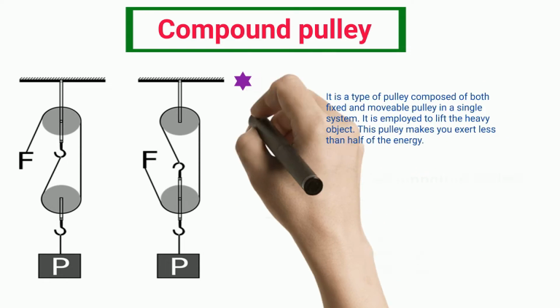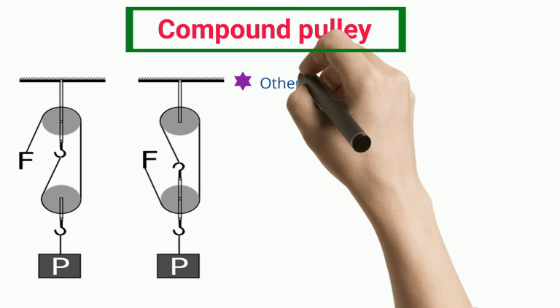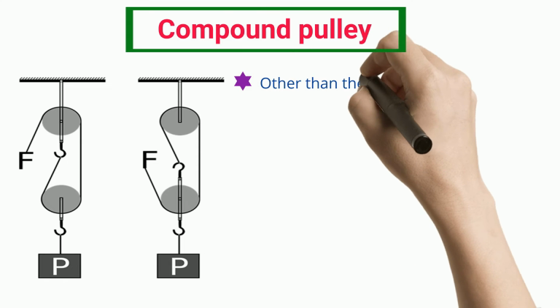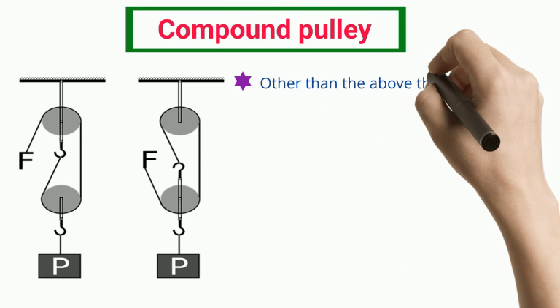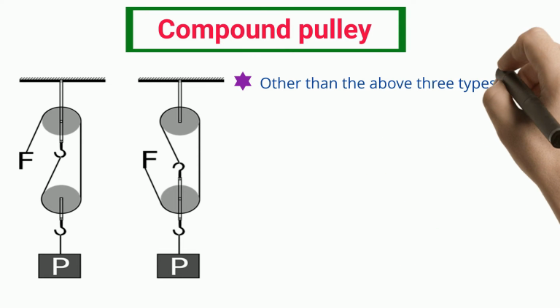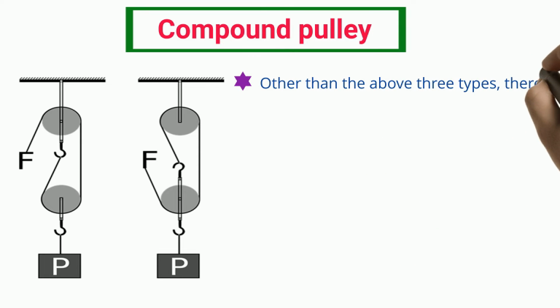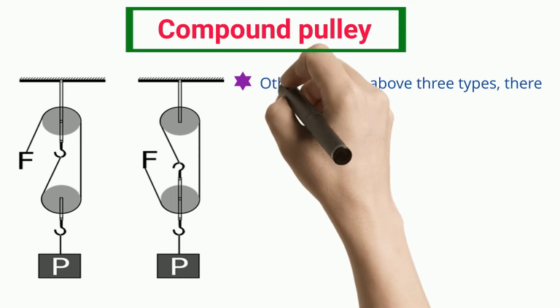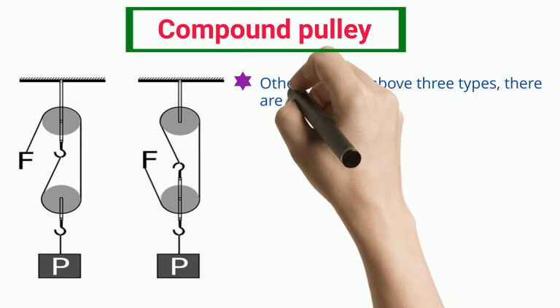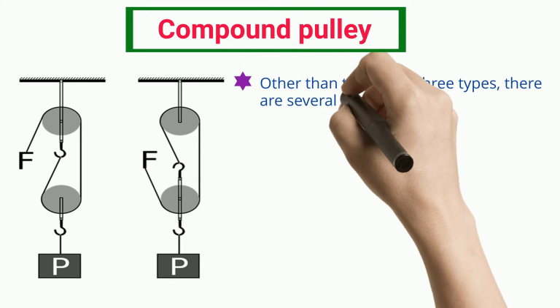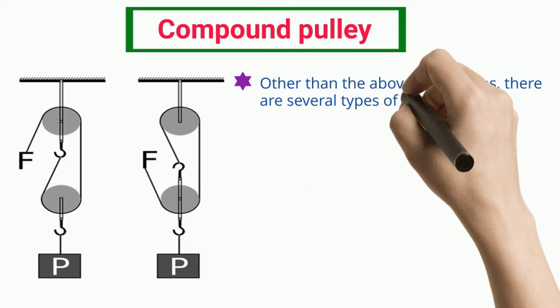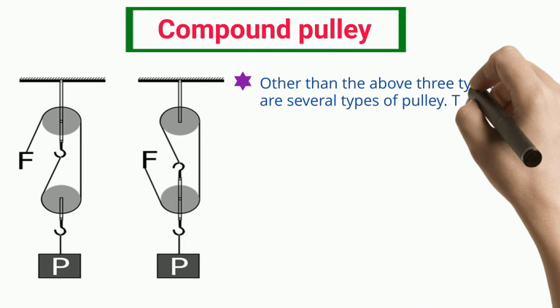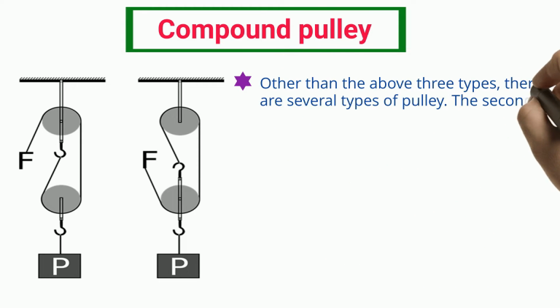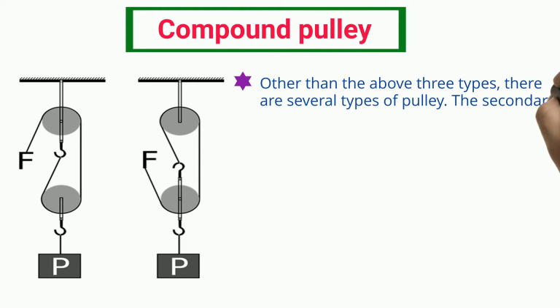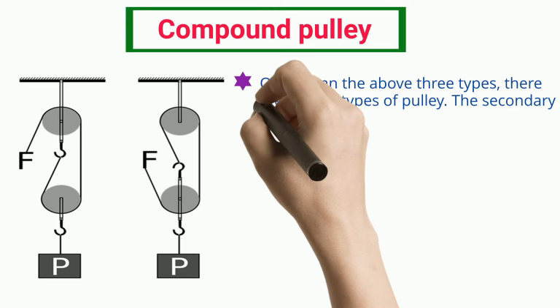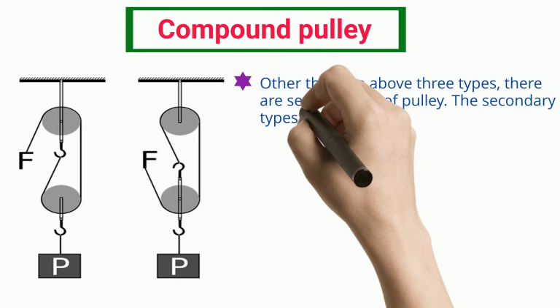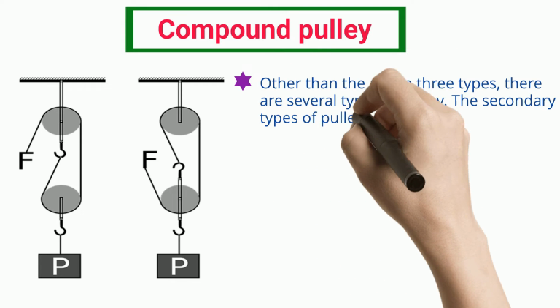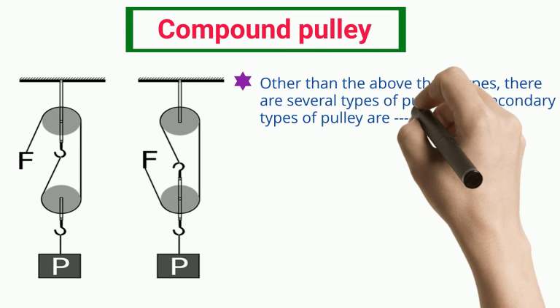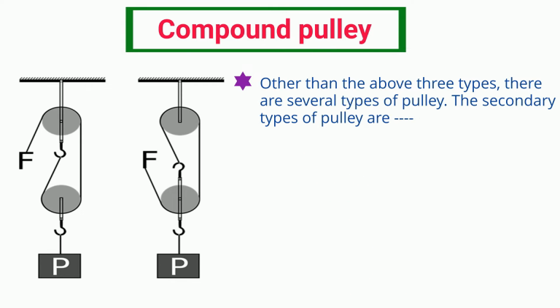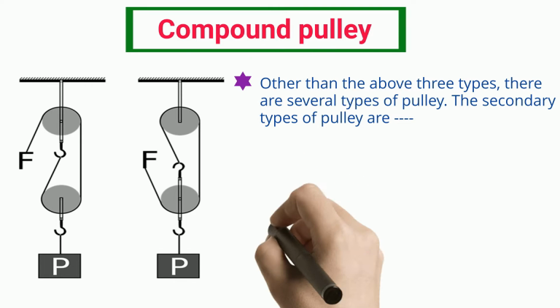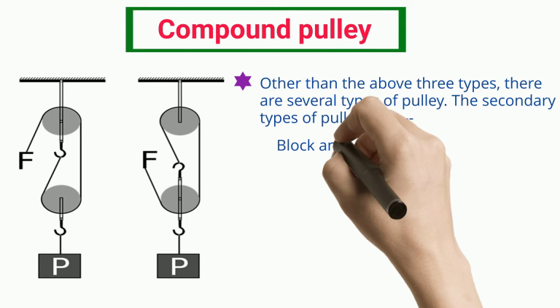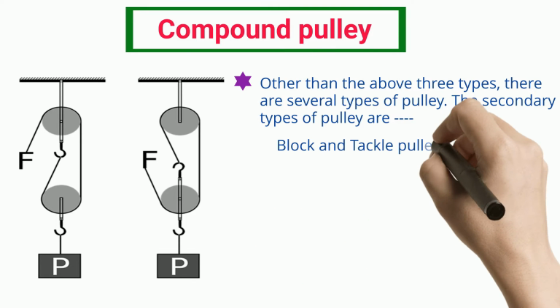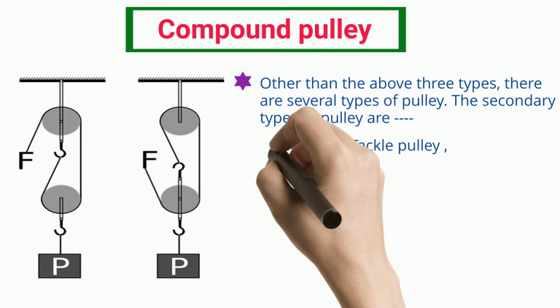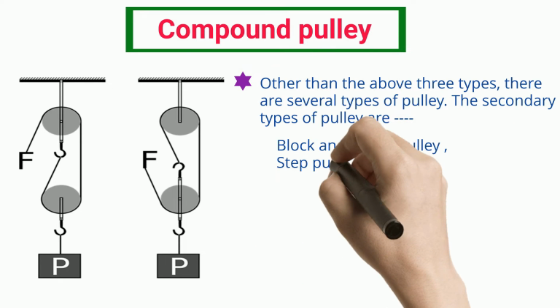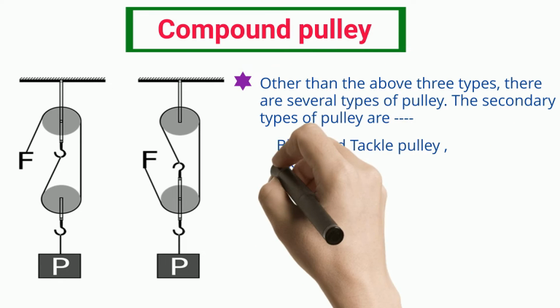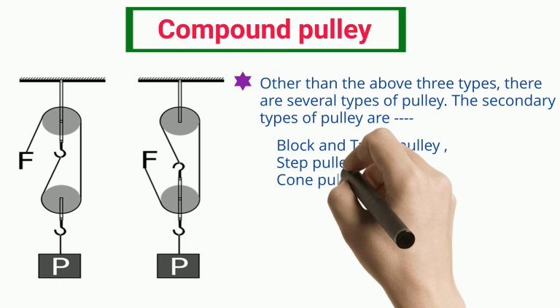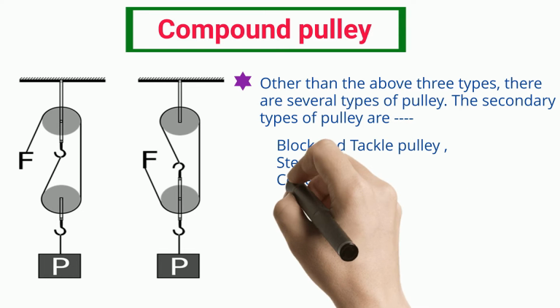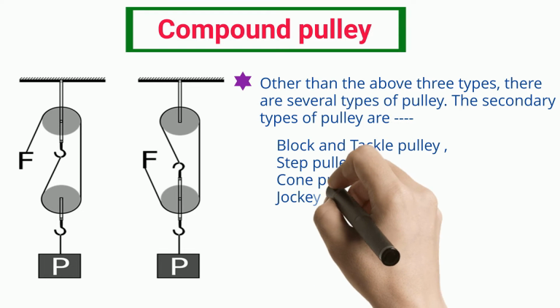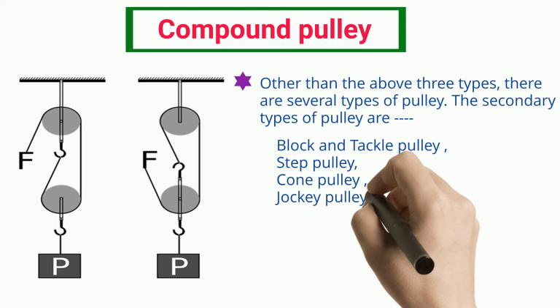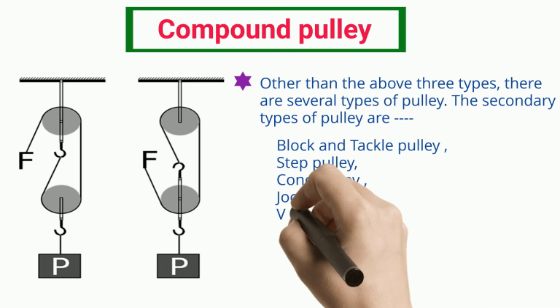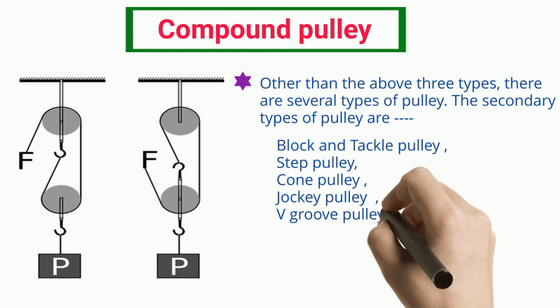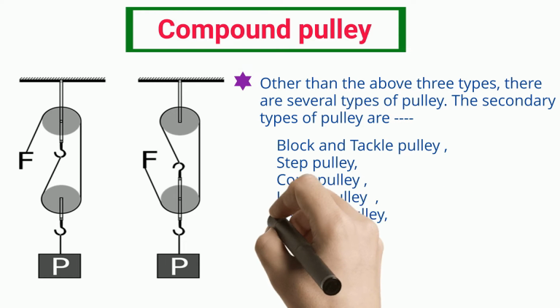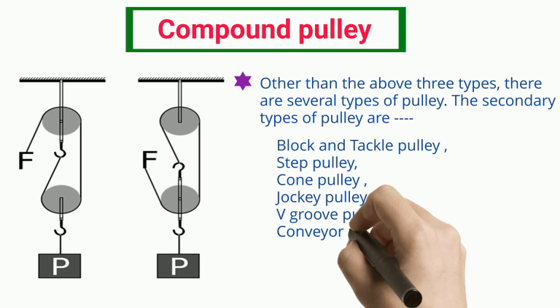Other than the above three types, there are several types of pulley. The secondary types of pulley are: Block and Tackle Pulley, Step Pulley, Cone Pulley, Jockey Pulley, V-Groove Pulley, Conveyor Pulley, and Belt Pulley.